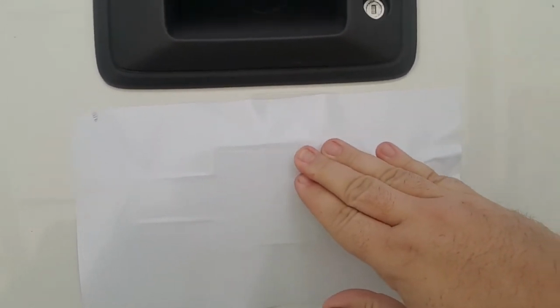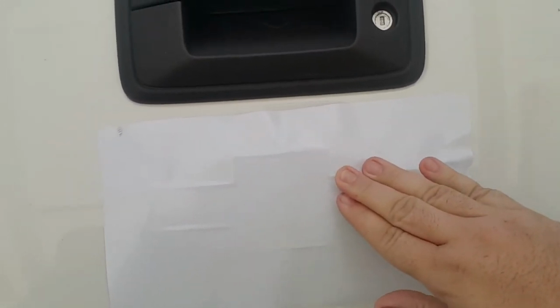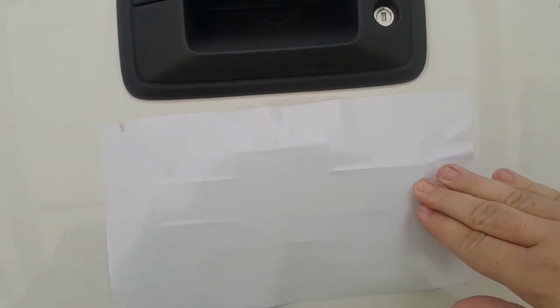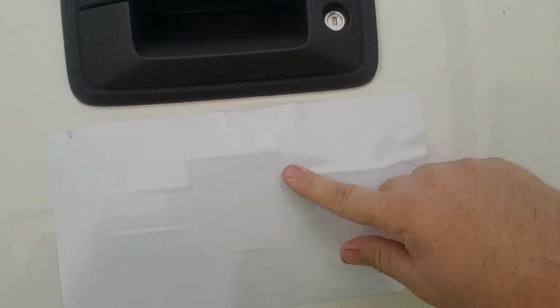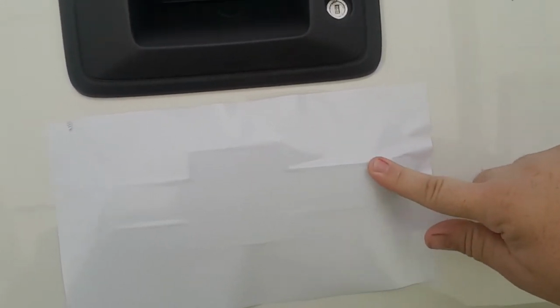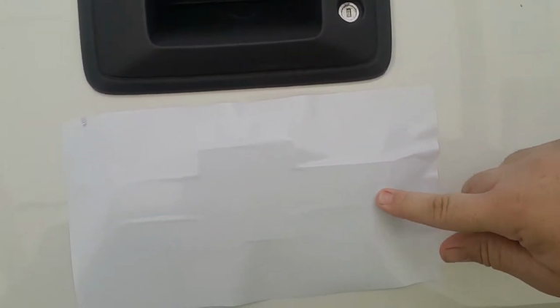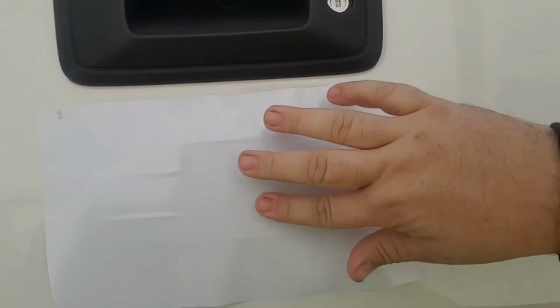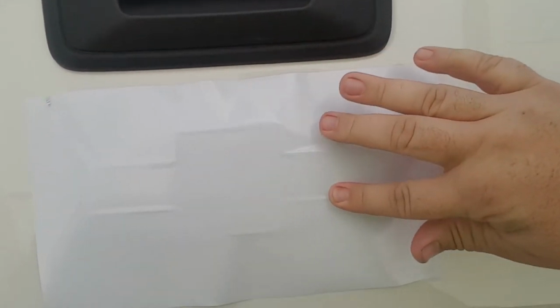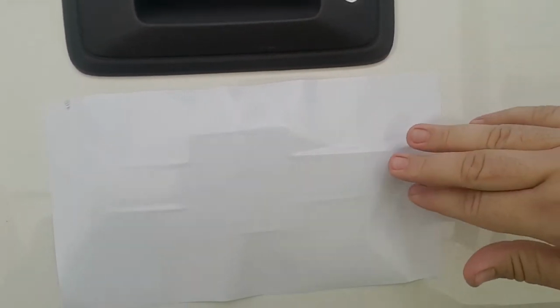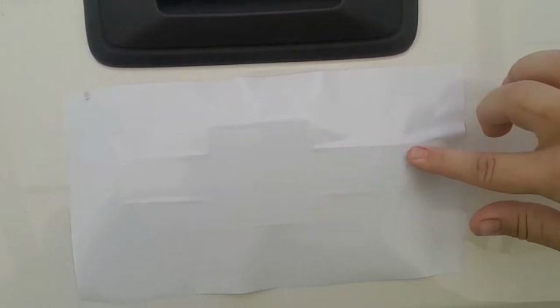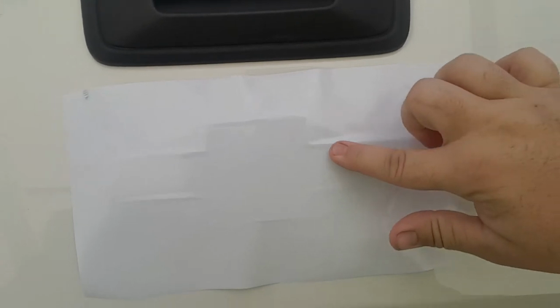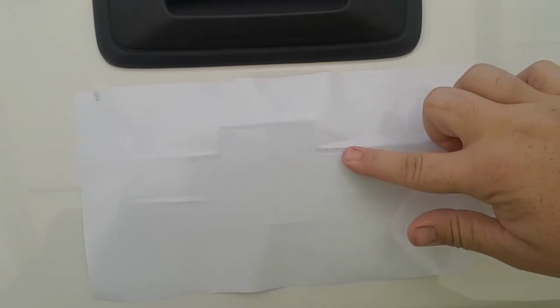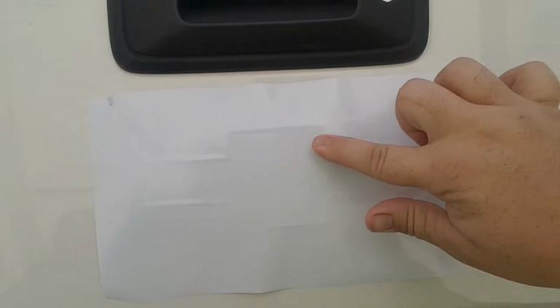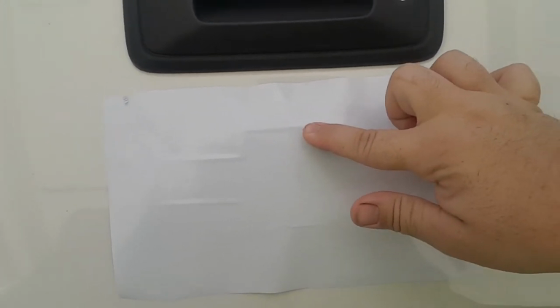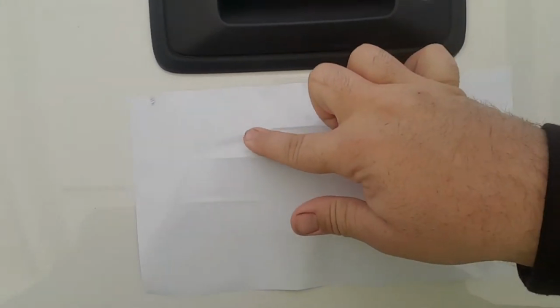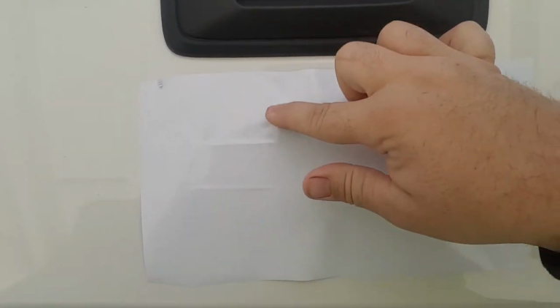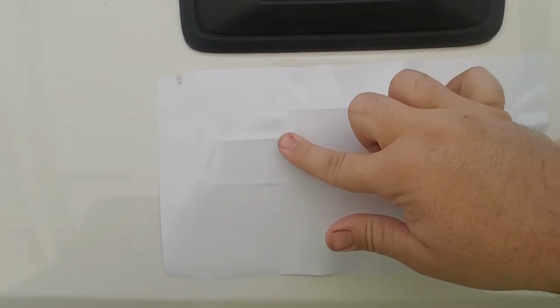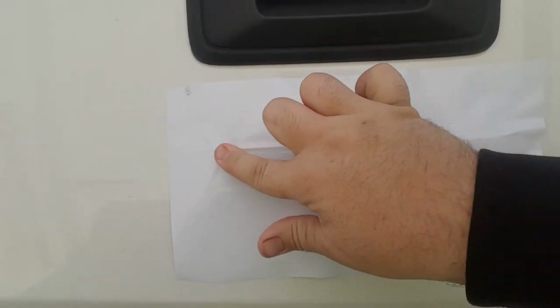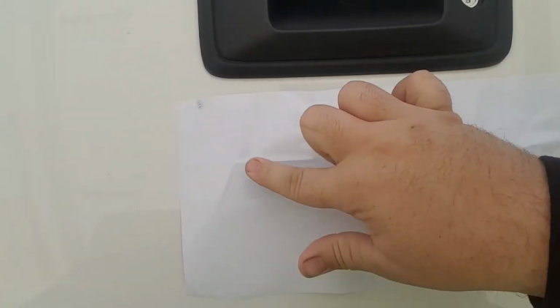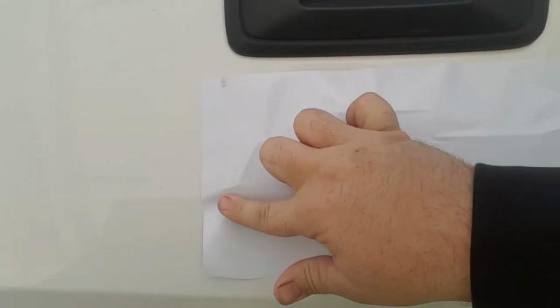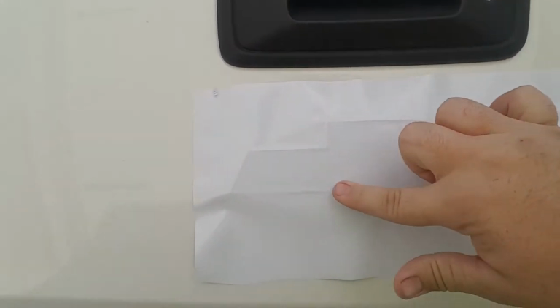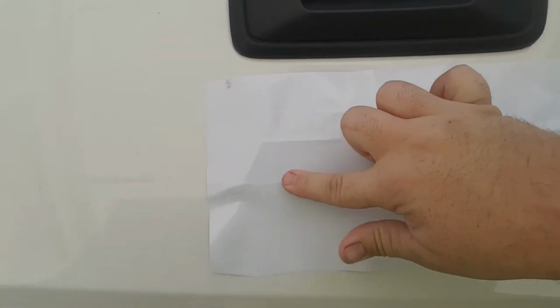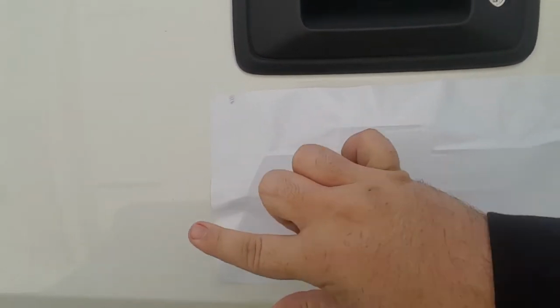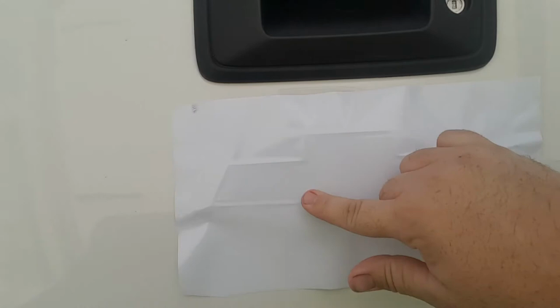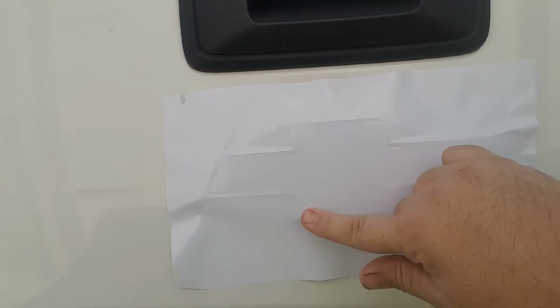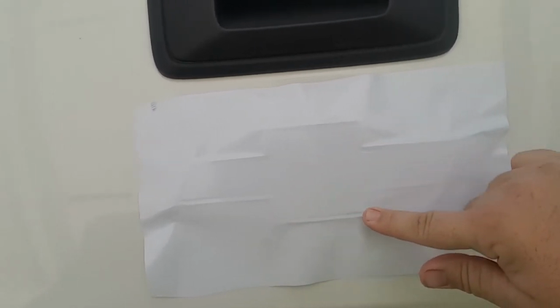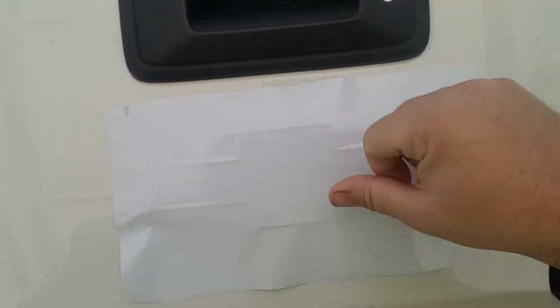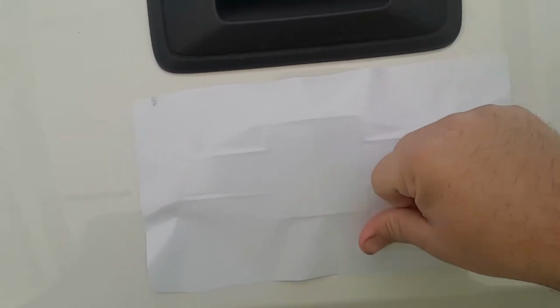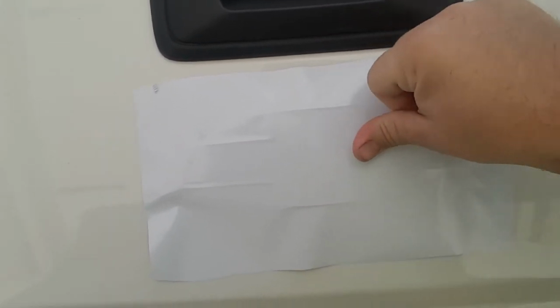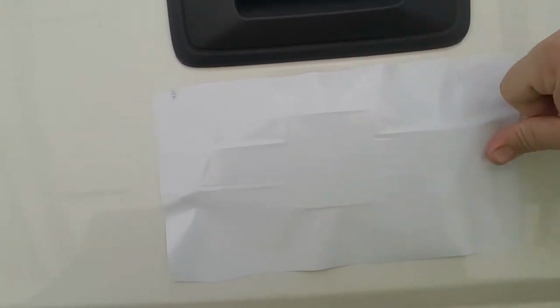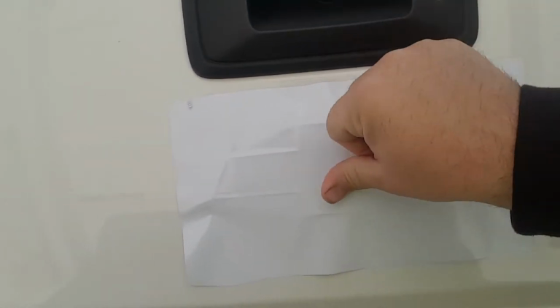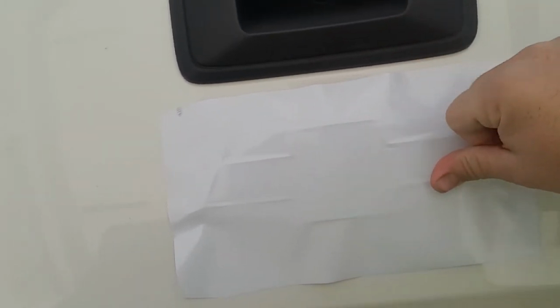Then I'm just pressing in the creases. There's pretty much an outline that shows you where to cut. Just make sure you don't have any bubbles or anything.